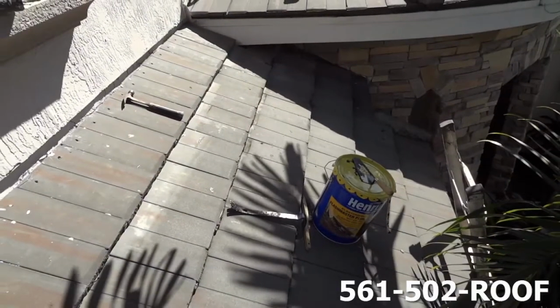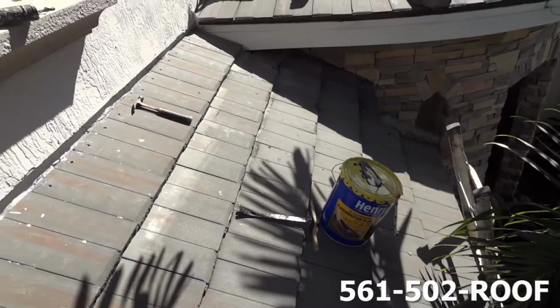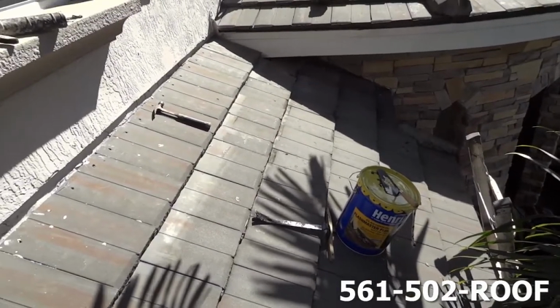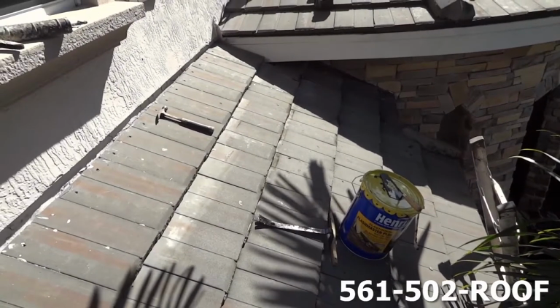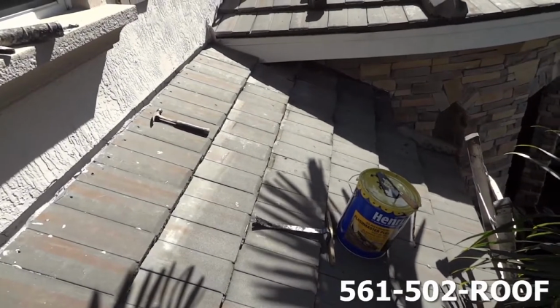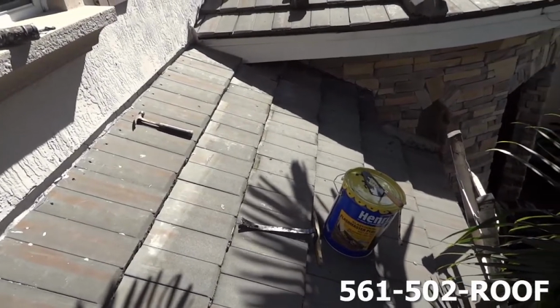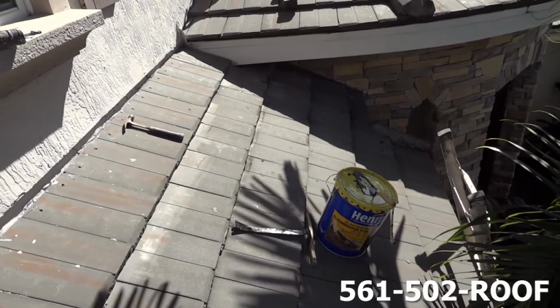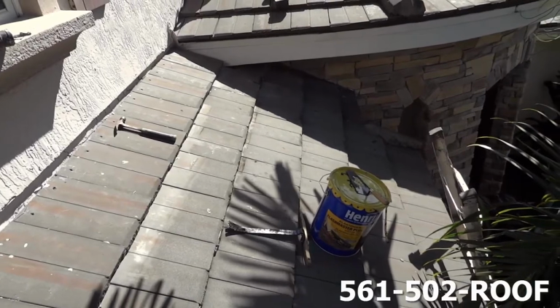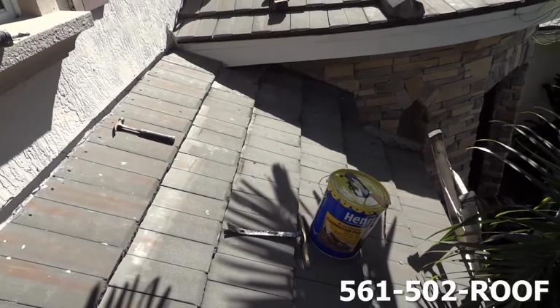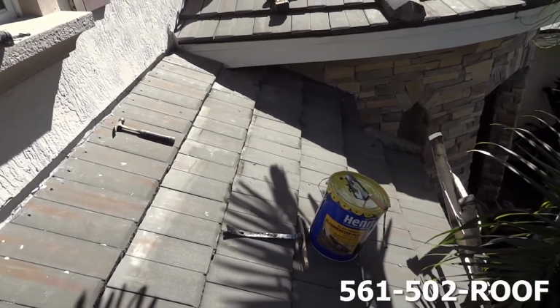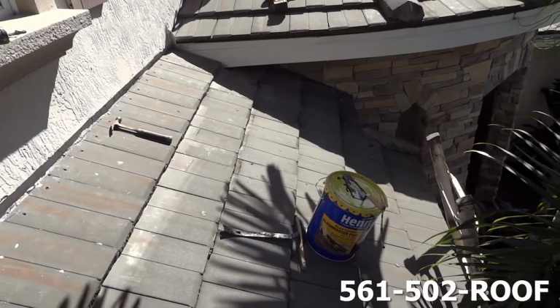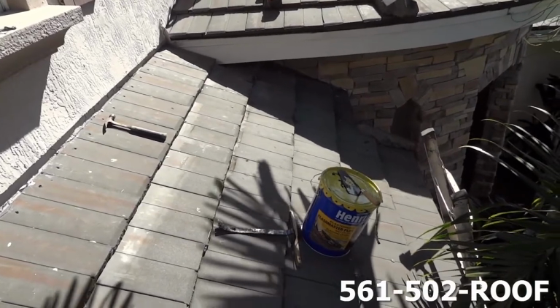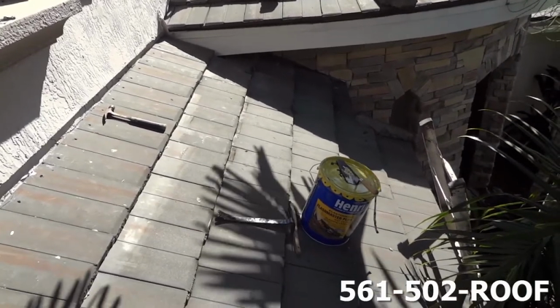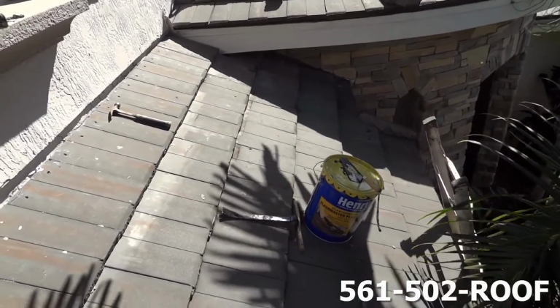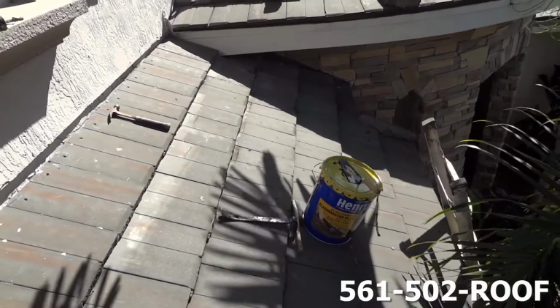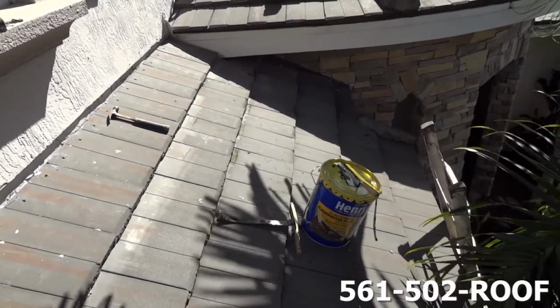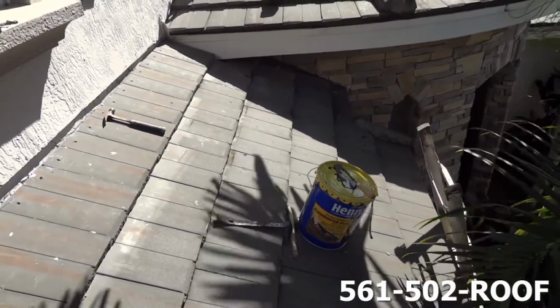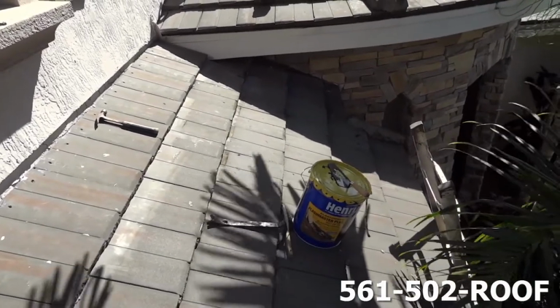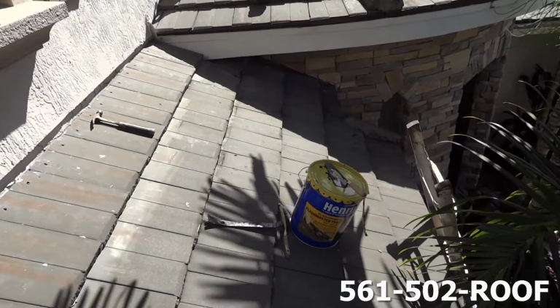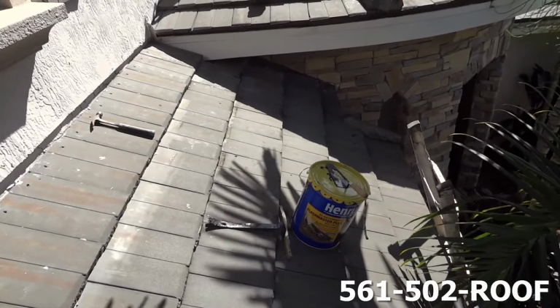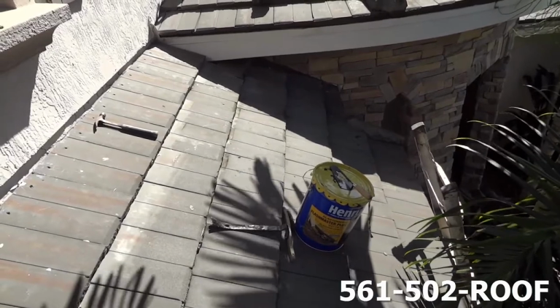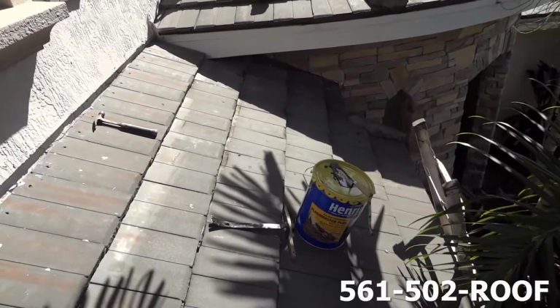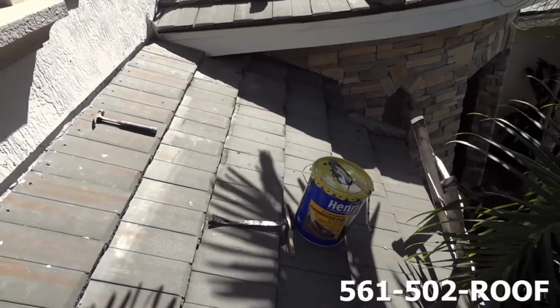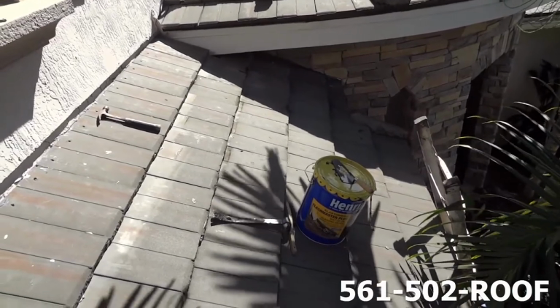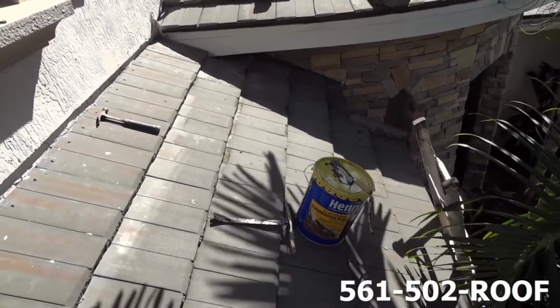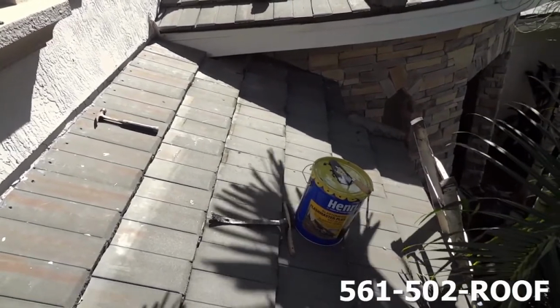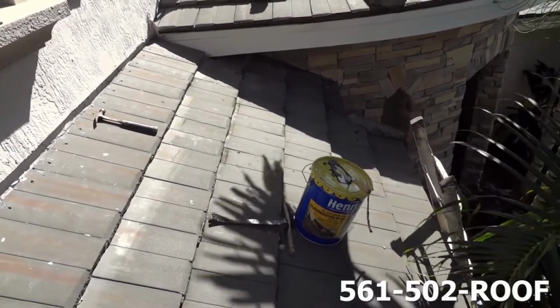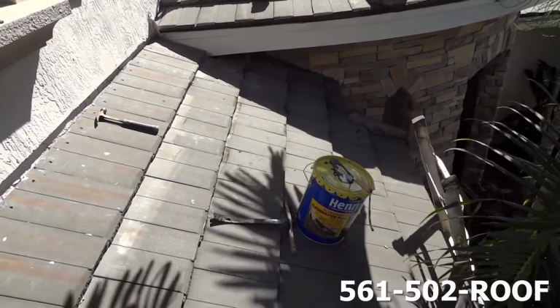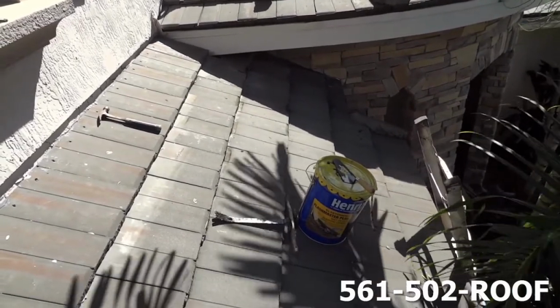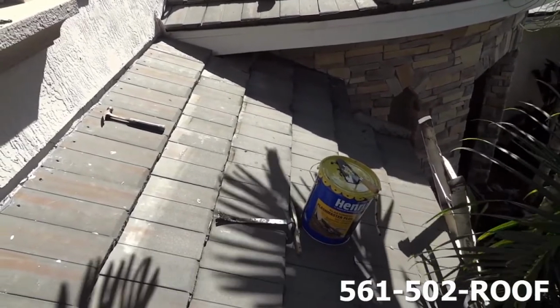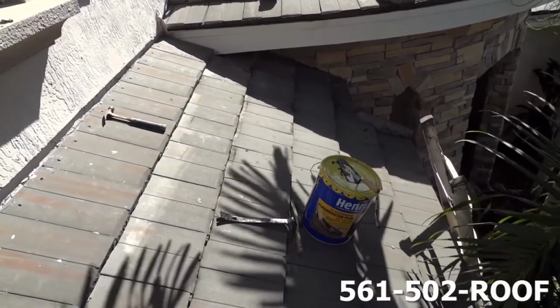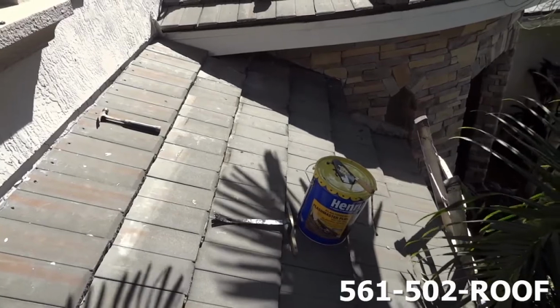There you have it — we've got the roof leak fixed and all the tile back. Give us a call today at 561-502-7663.